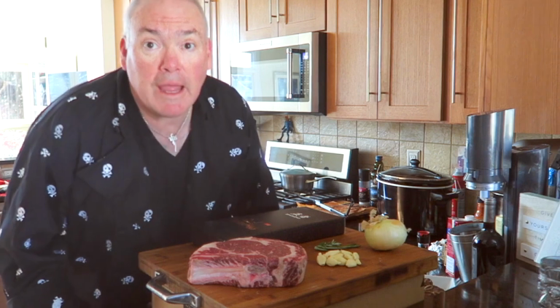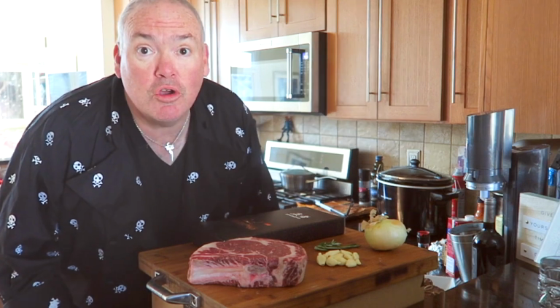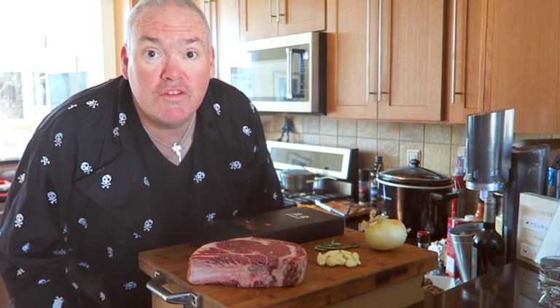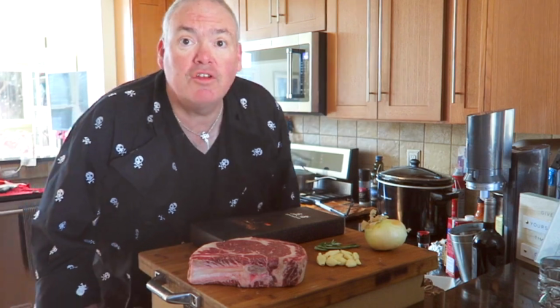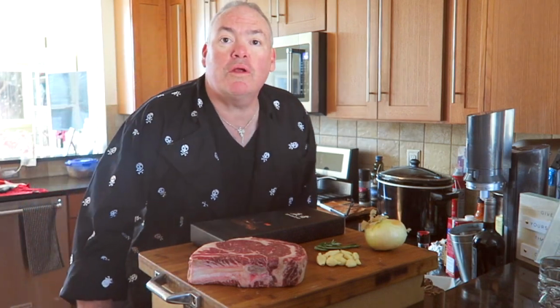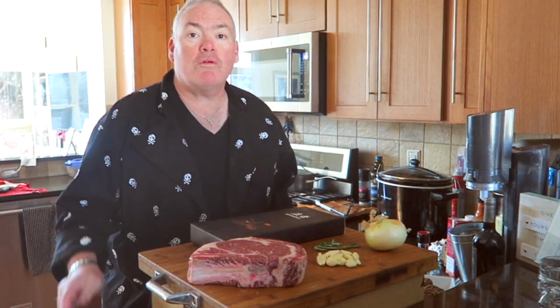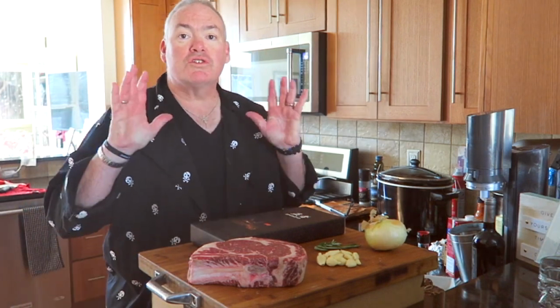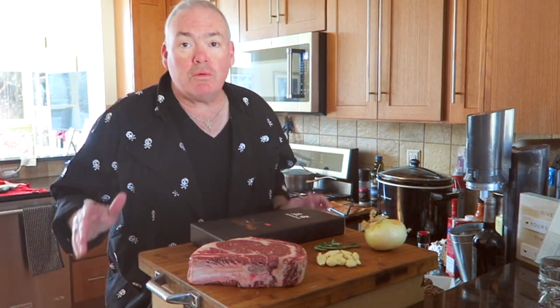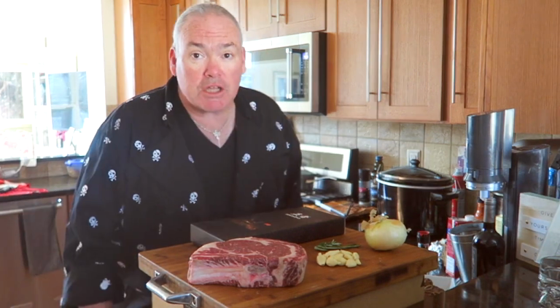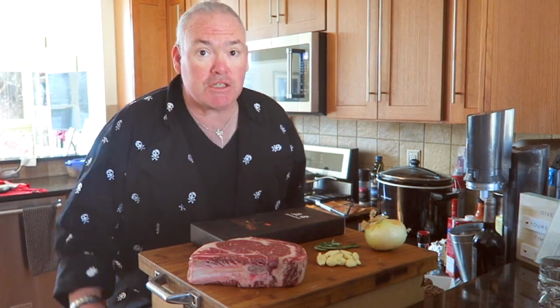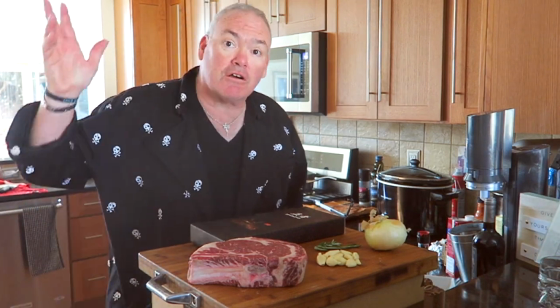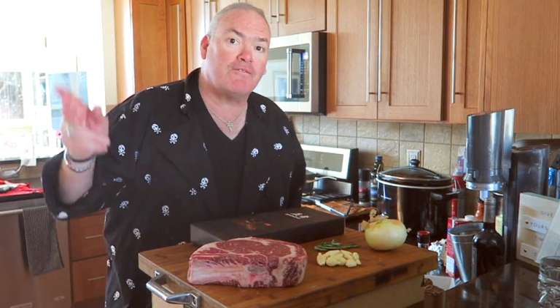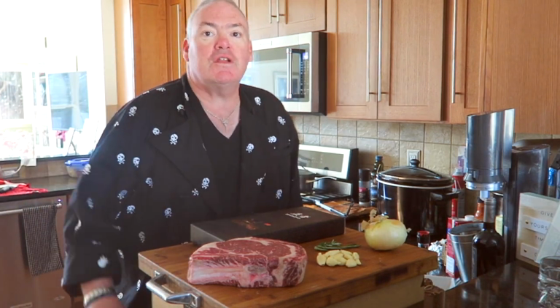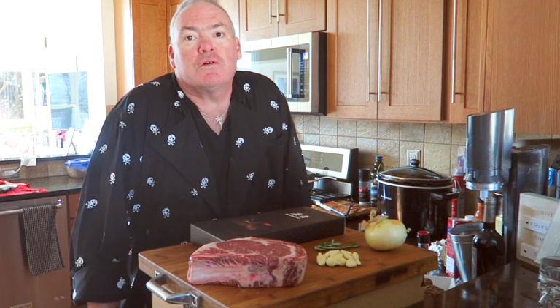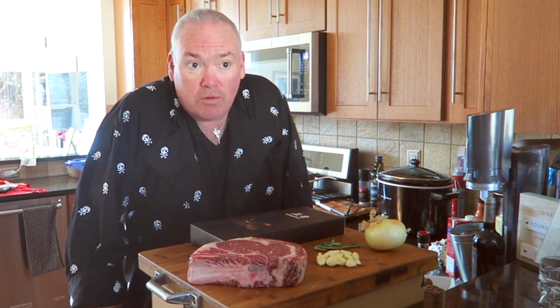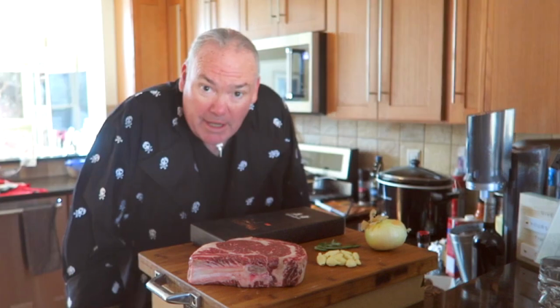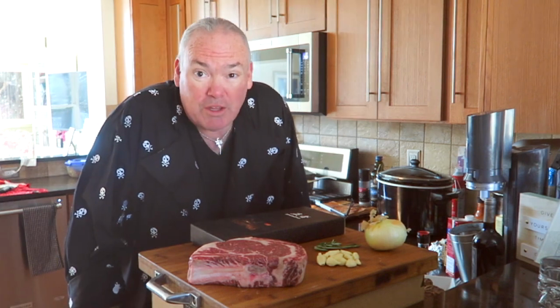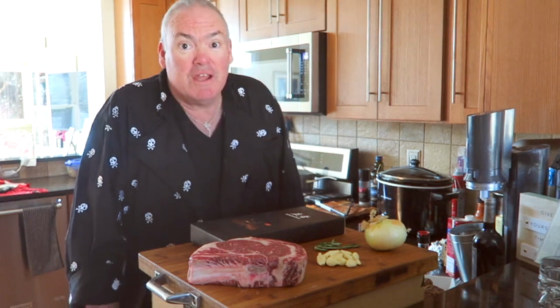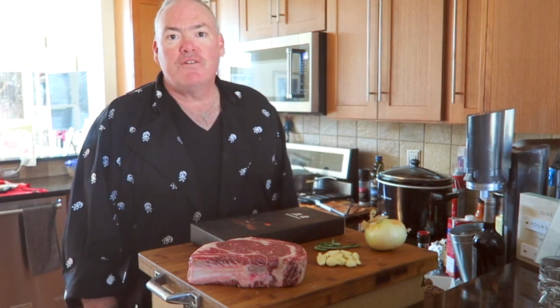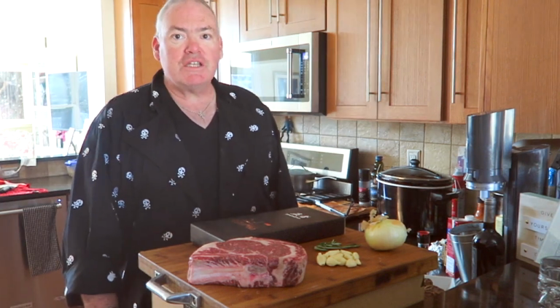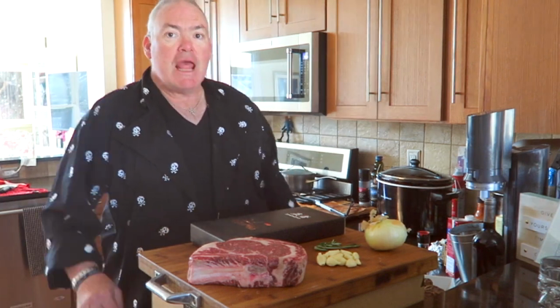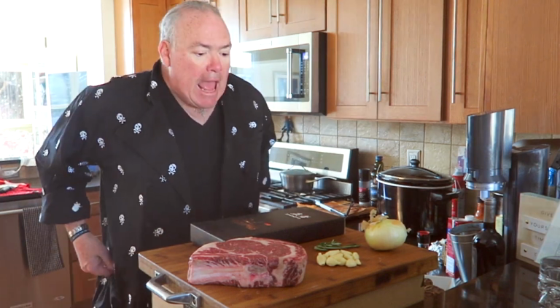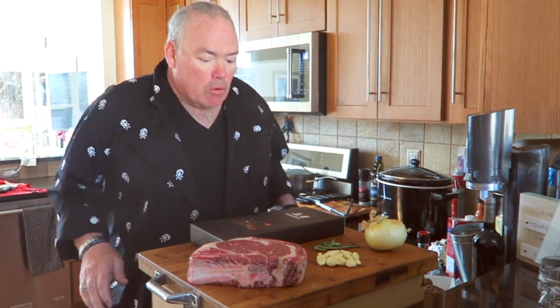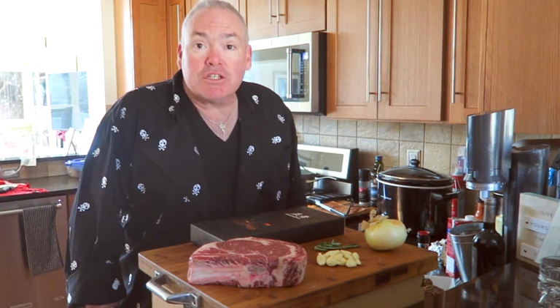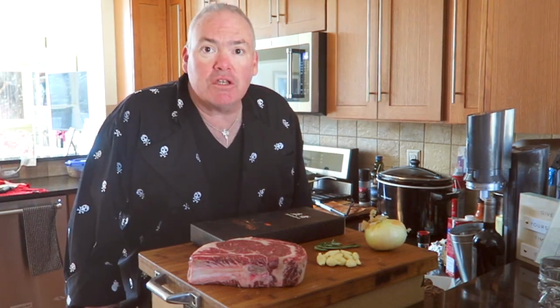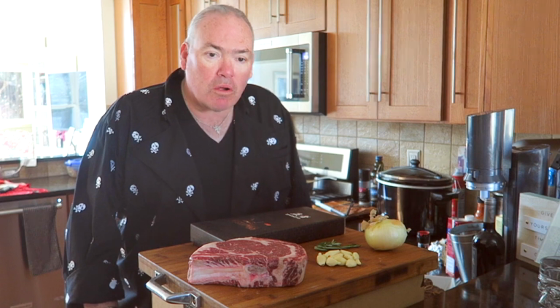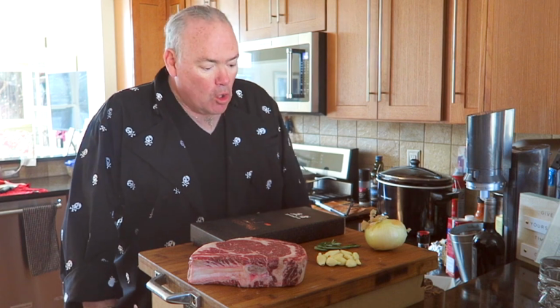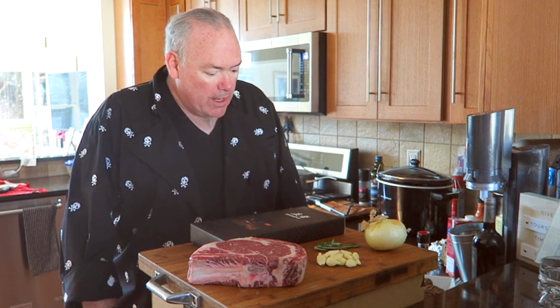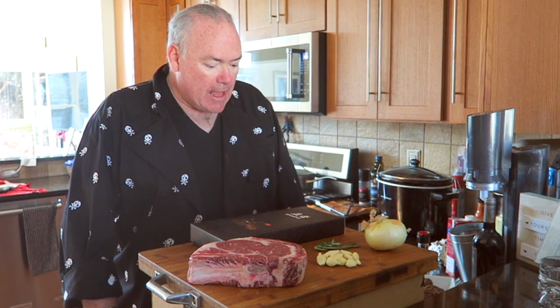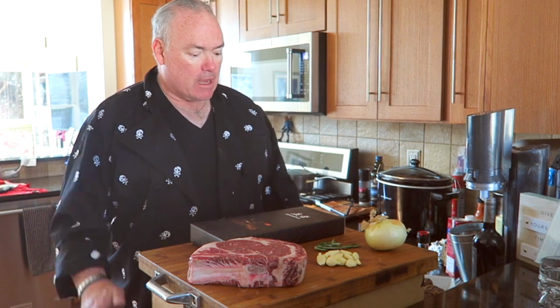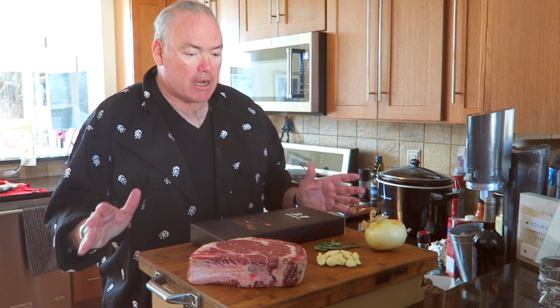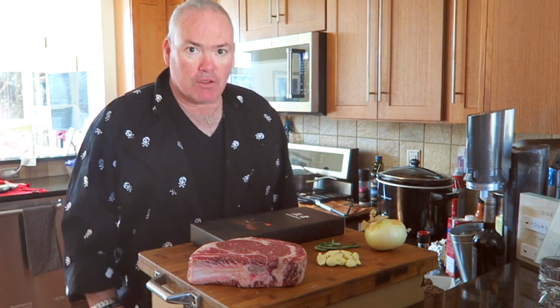Hey, good day to you and welcome to Sweet Willy's Kitchen. This is our first video of the 2023 filming season and we're going to start this off with a product review.